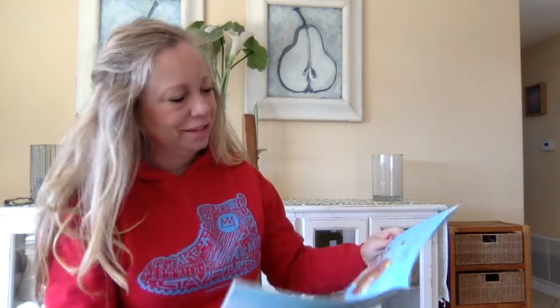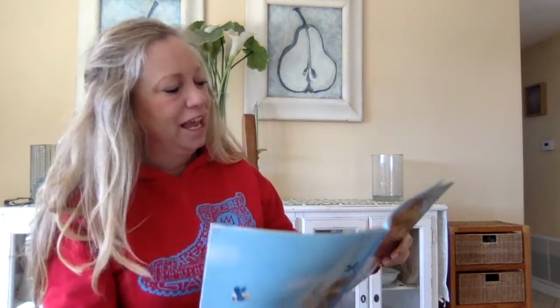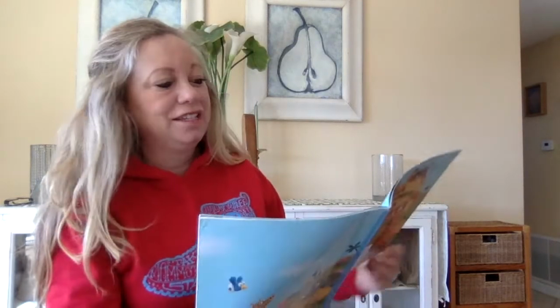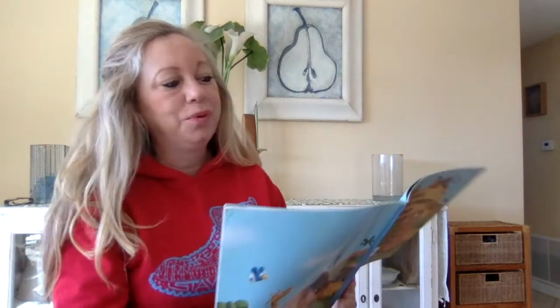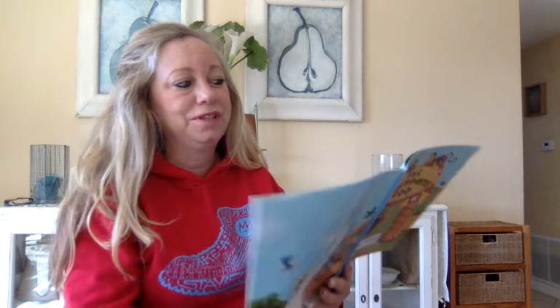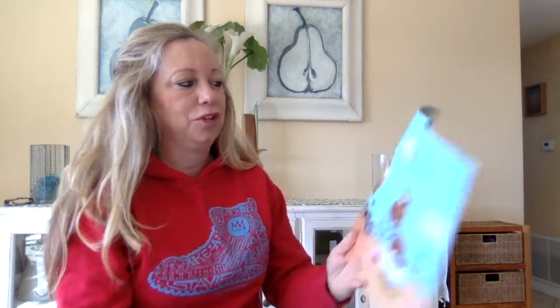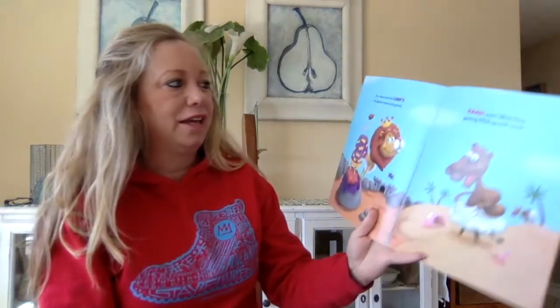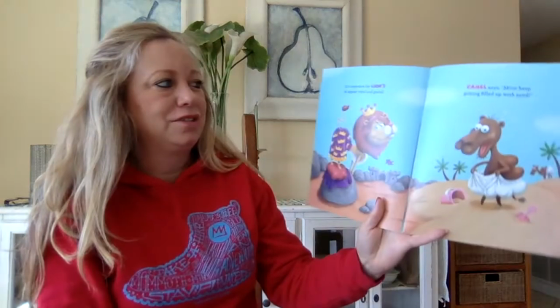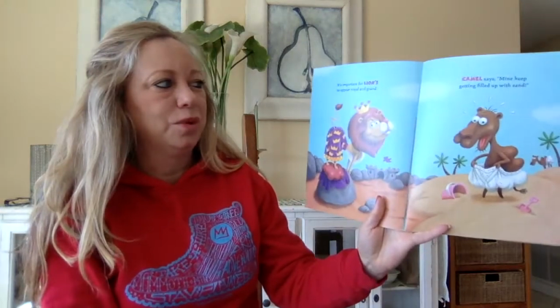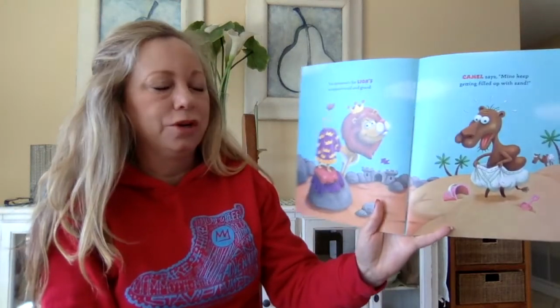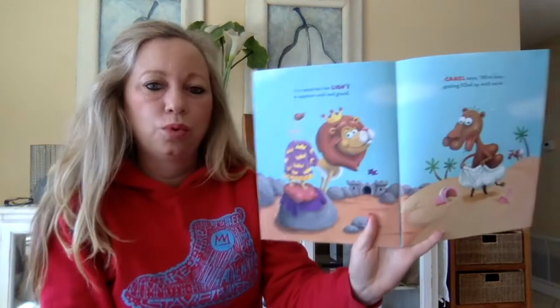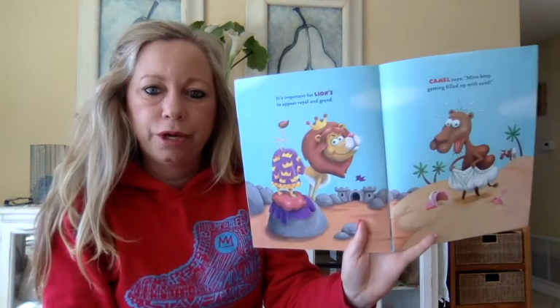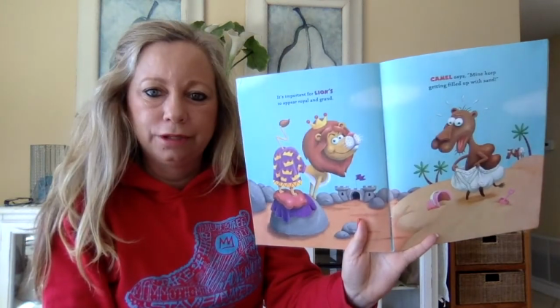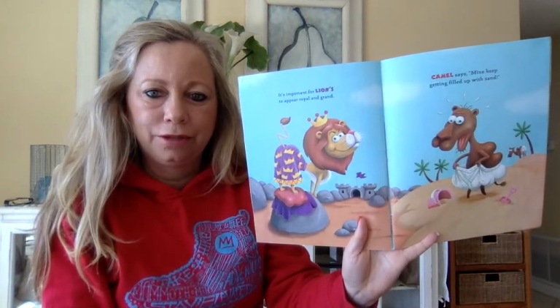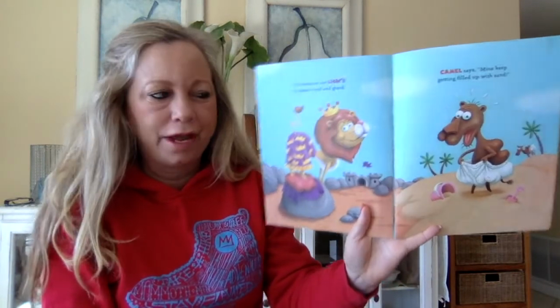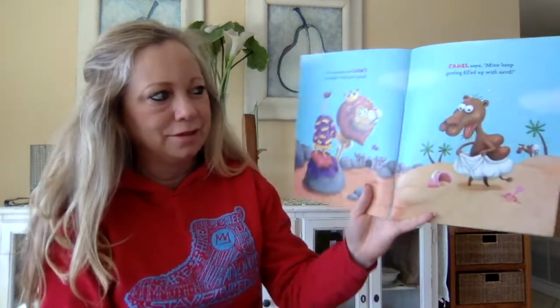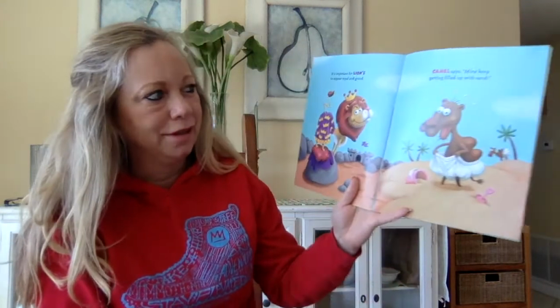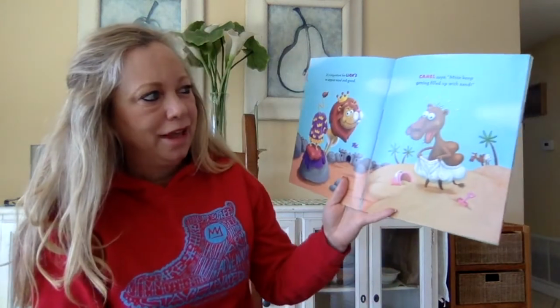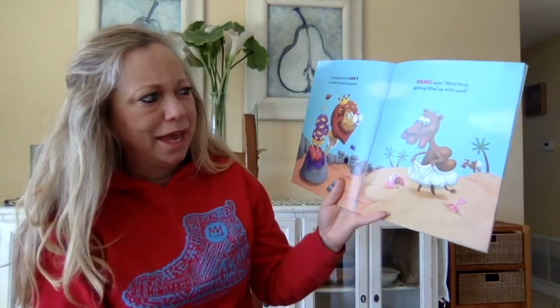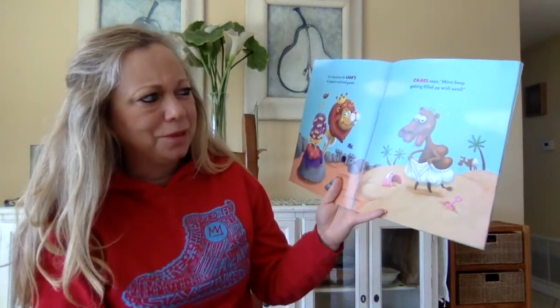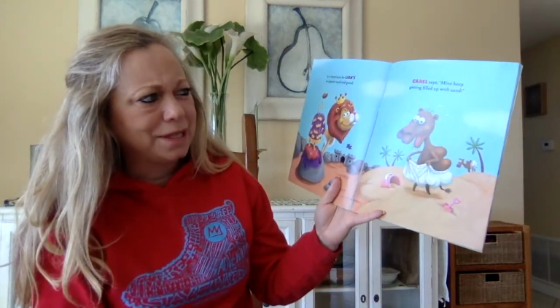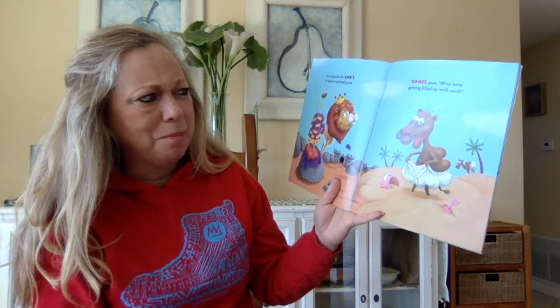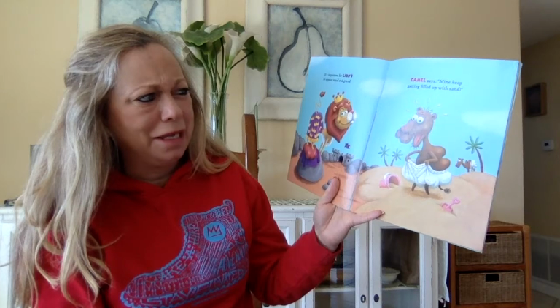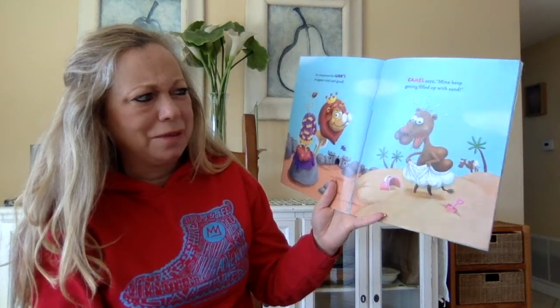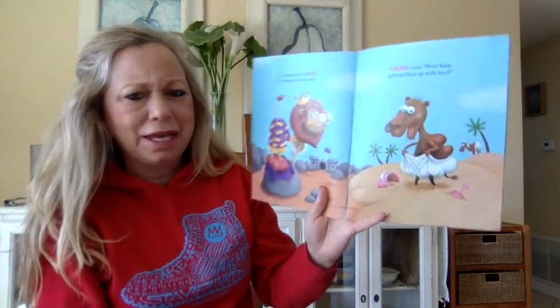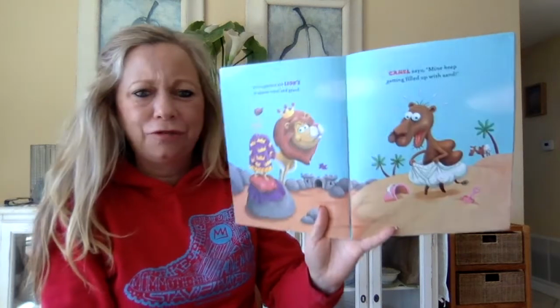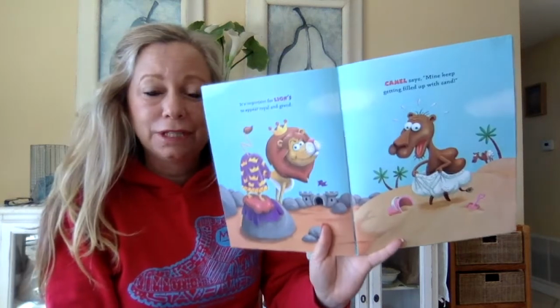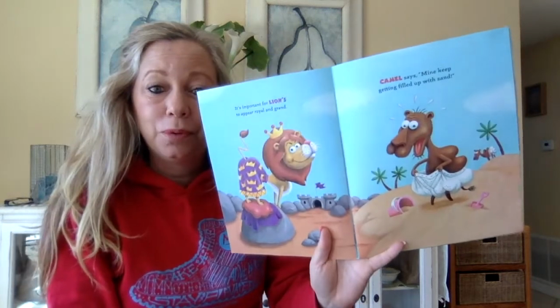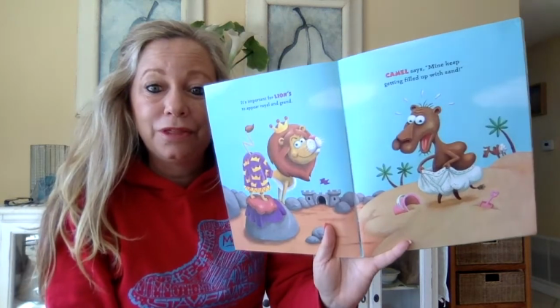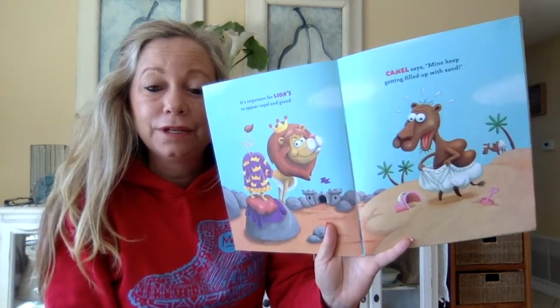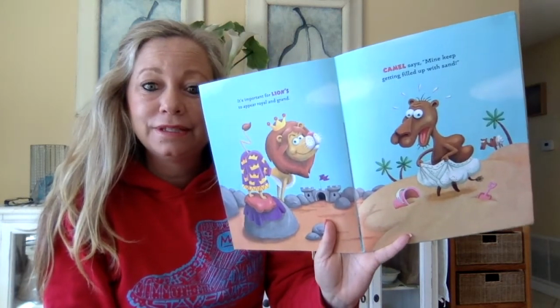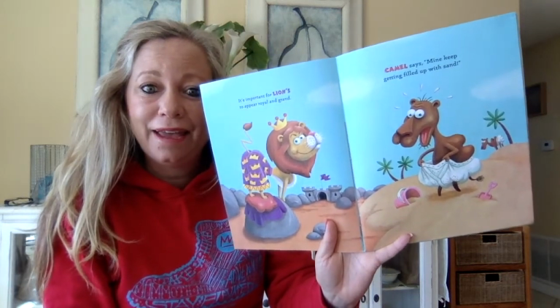It's important for lions to appear royal and grand. Camel says mine keep getting filled up with sand.